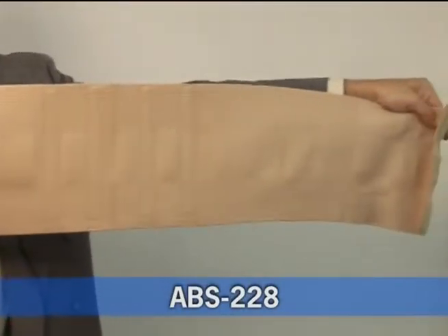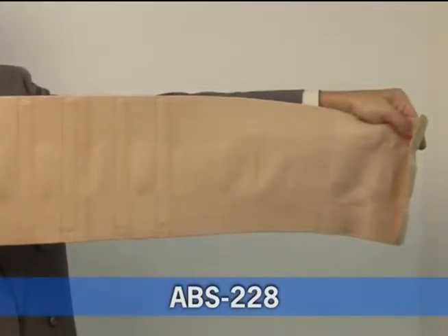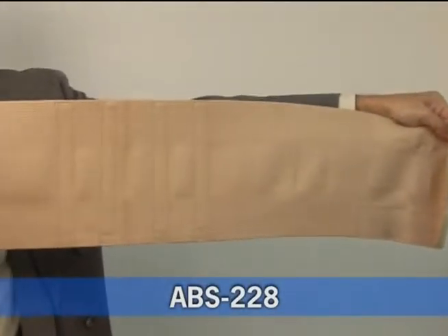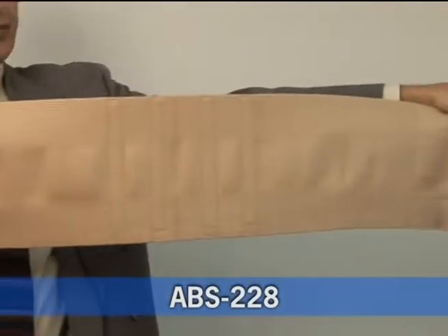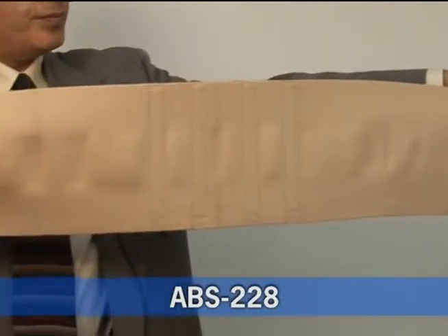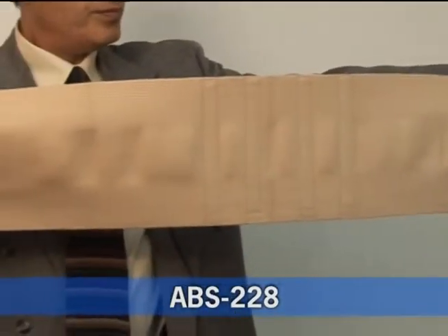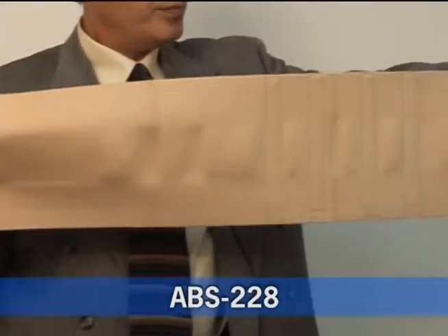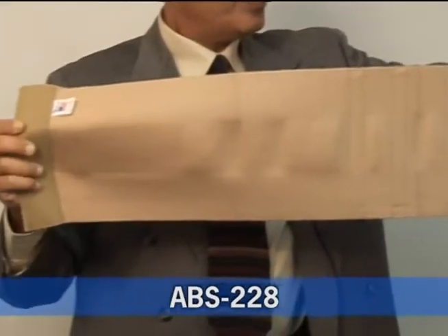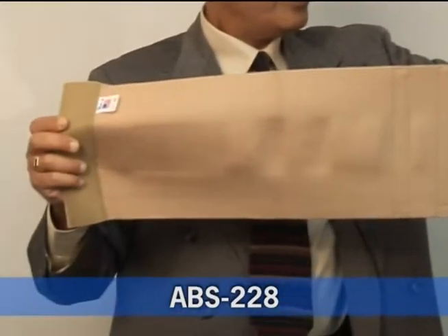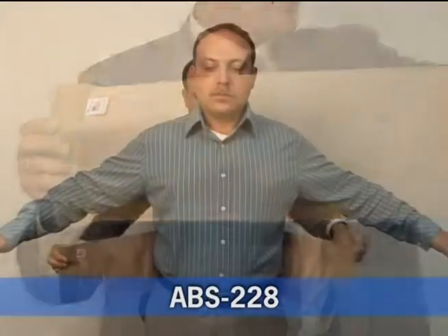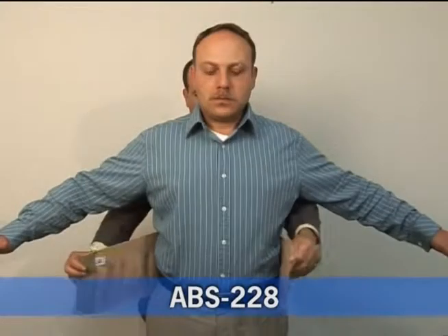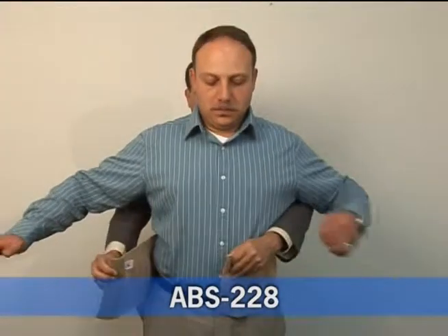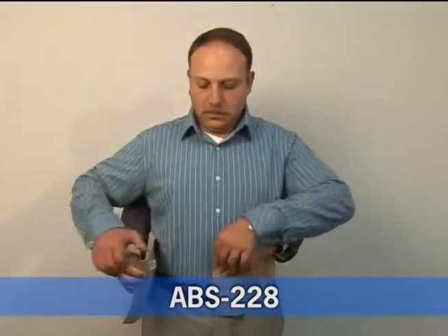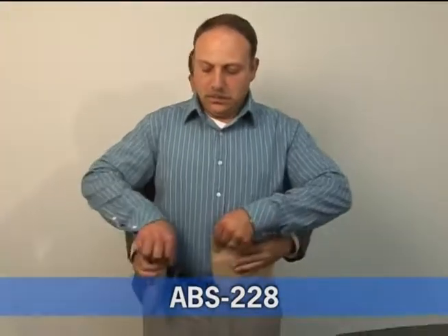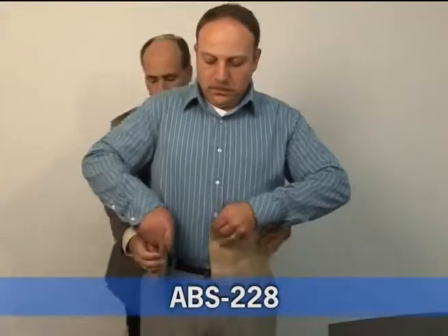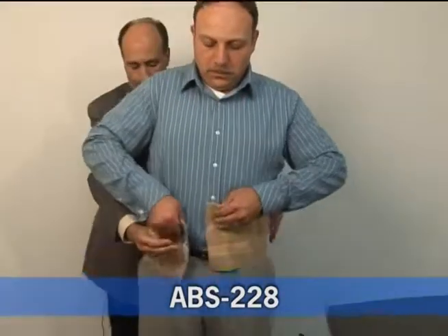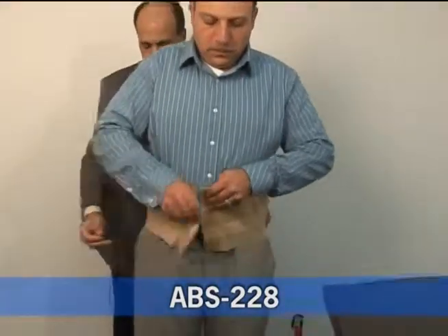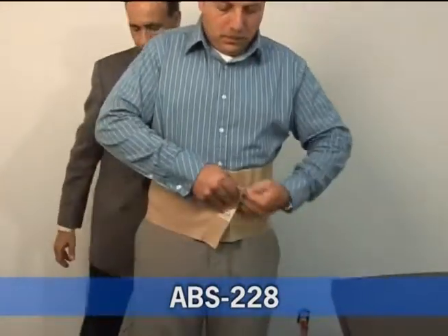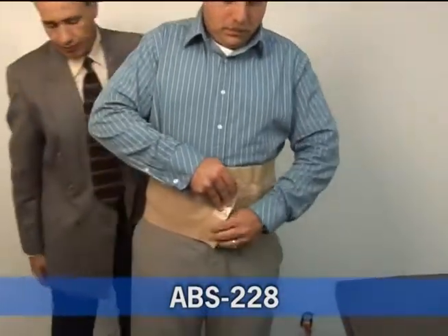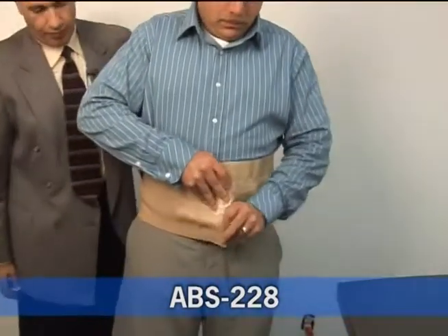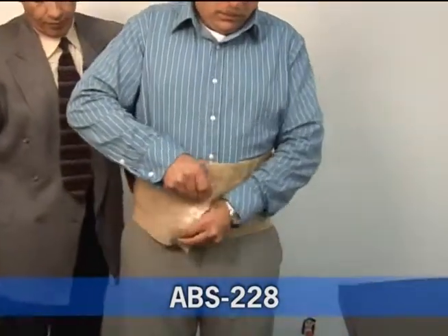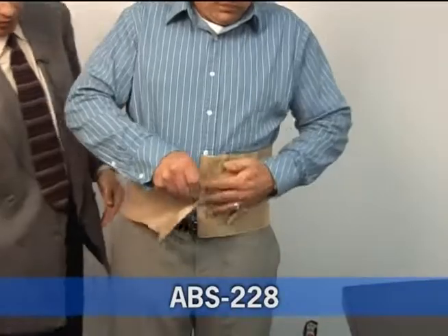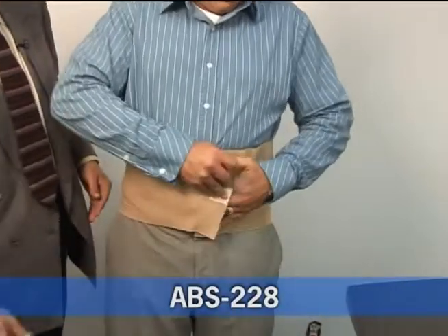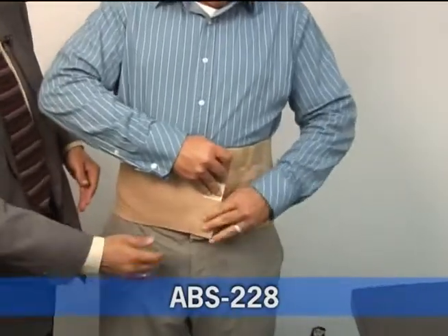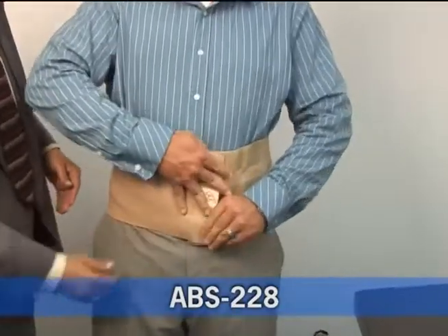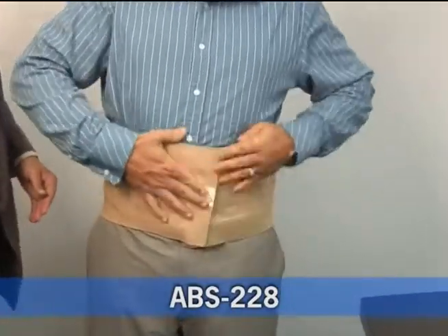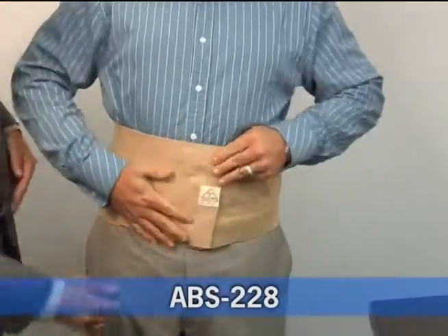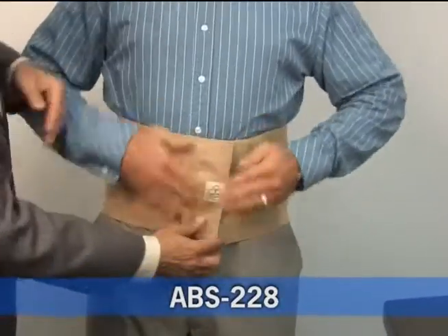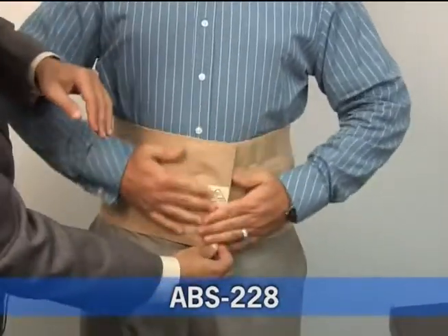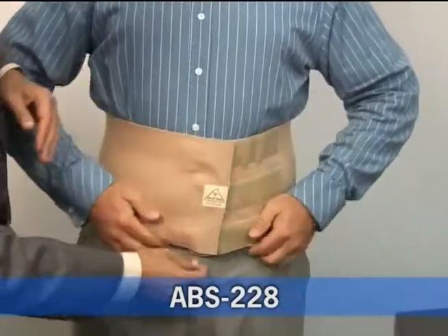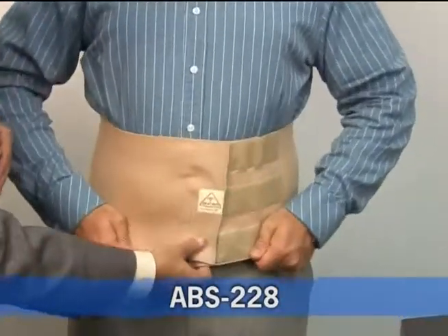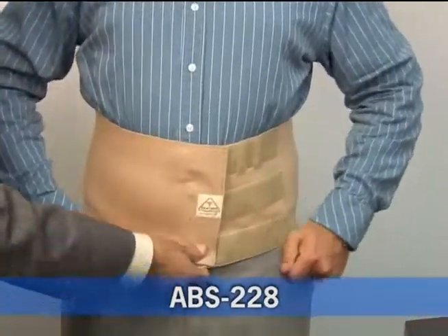This is one of our more unique designs because it allows for both abdominal and back support. Wearing this belt is easy. Because it has just one pull, simply wrap around and adjust accordingly for comfort and support.